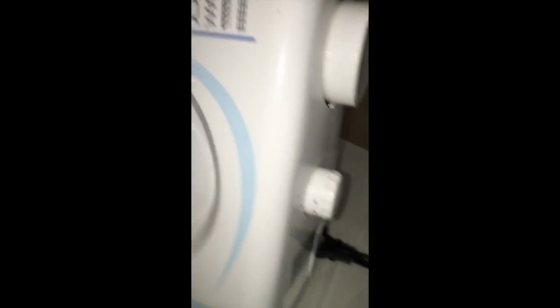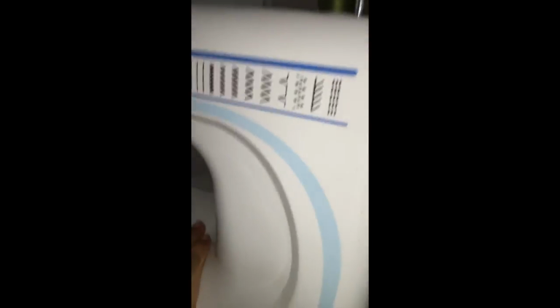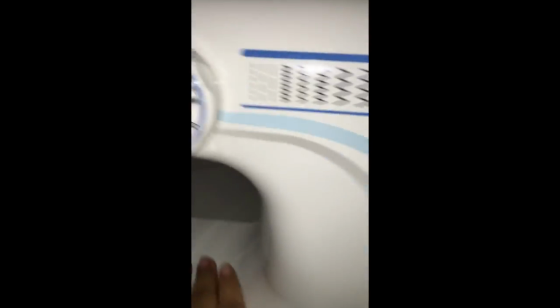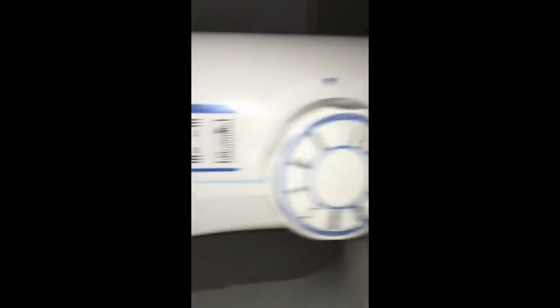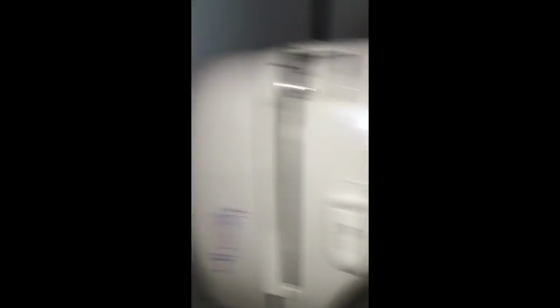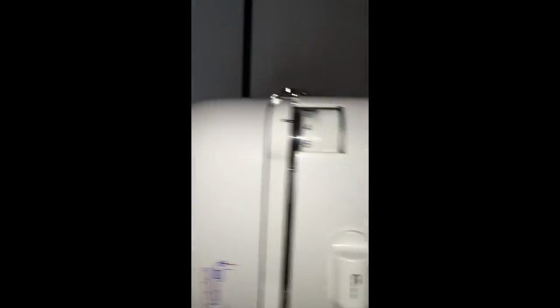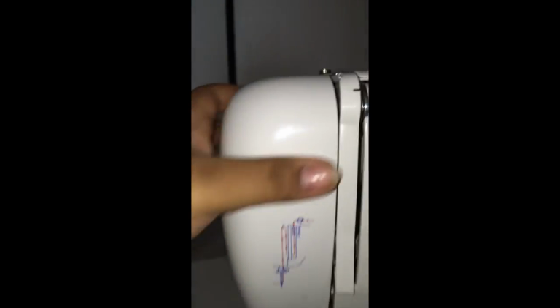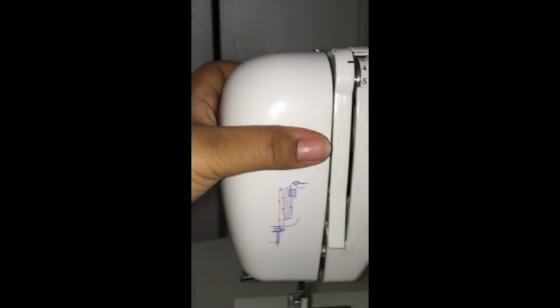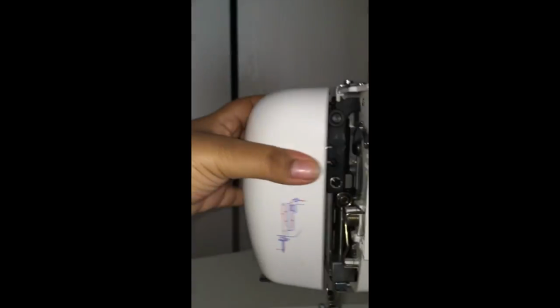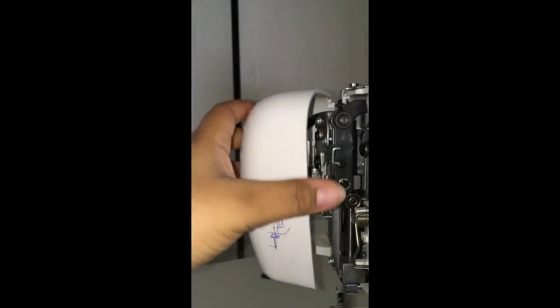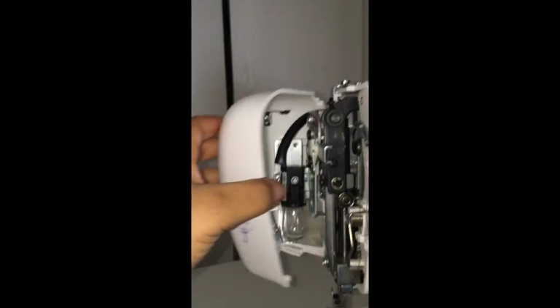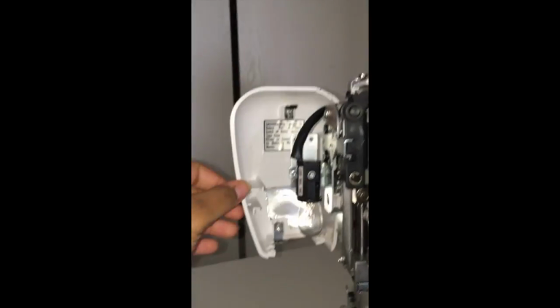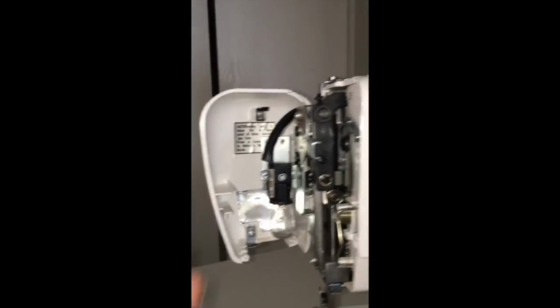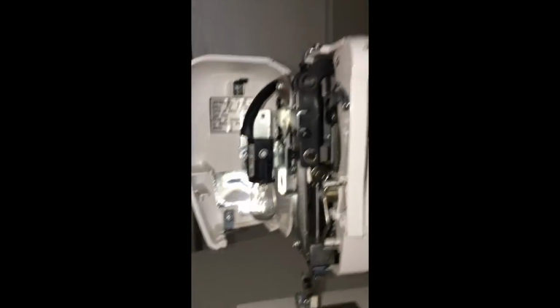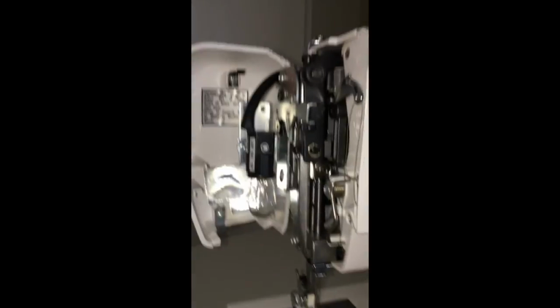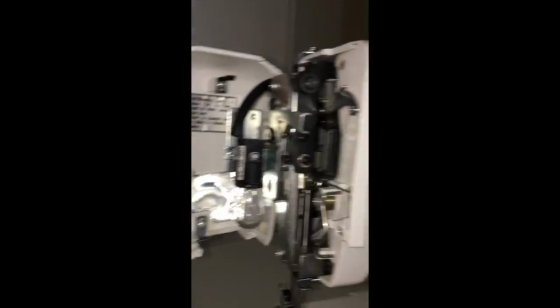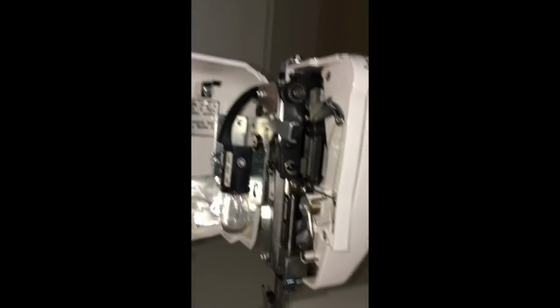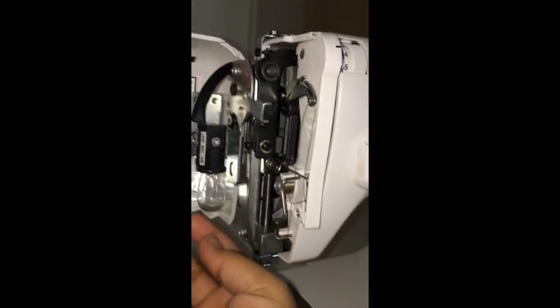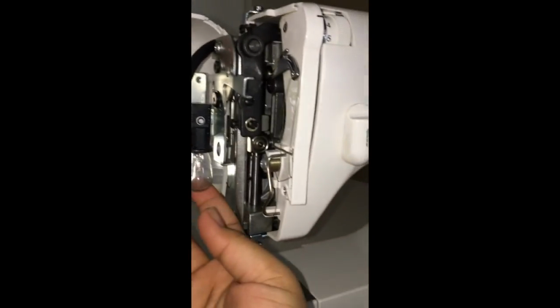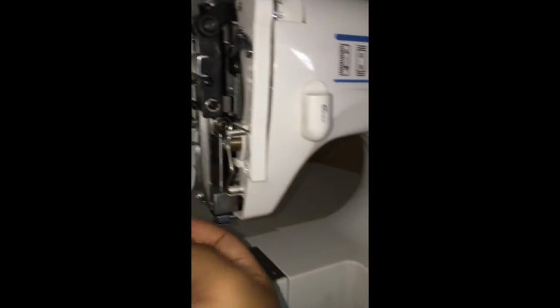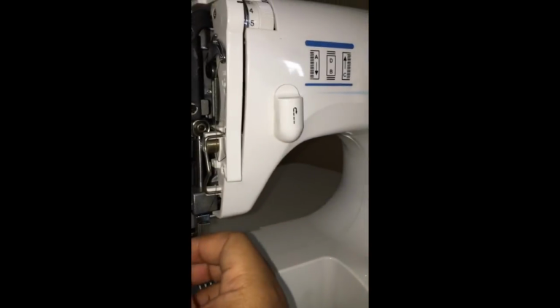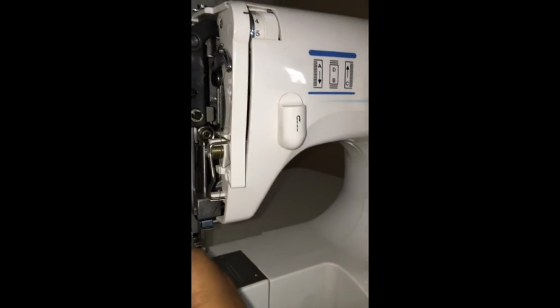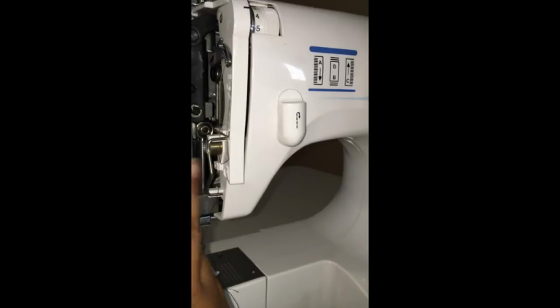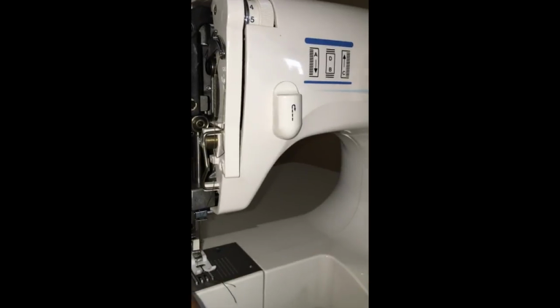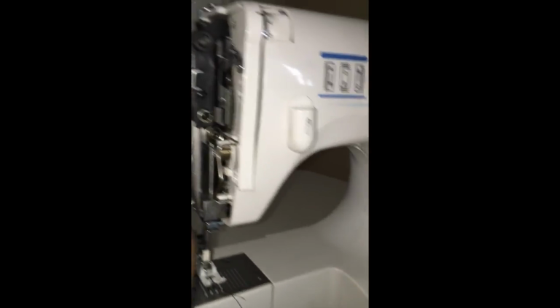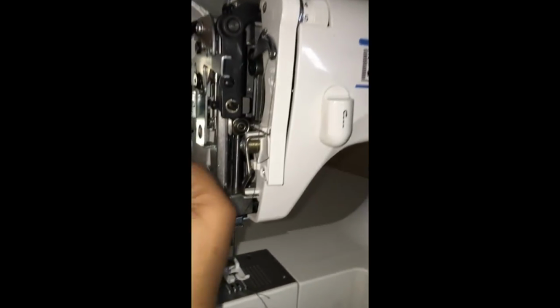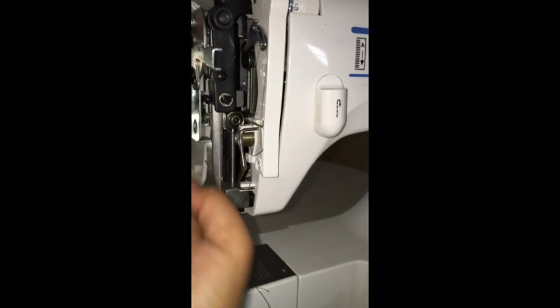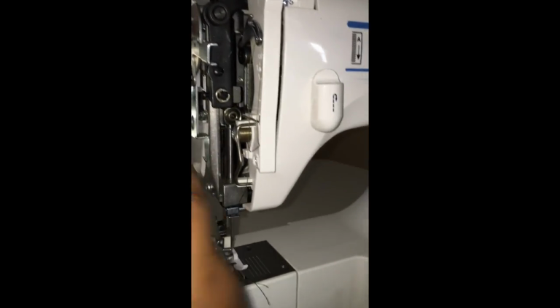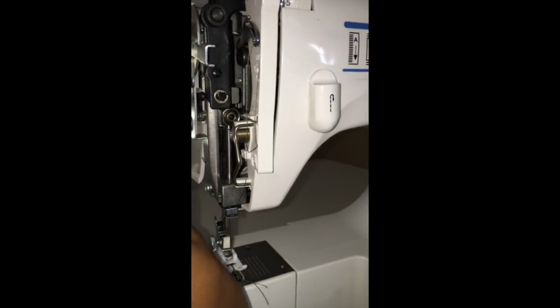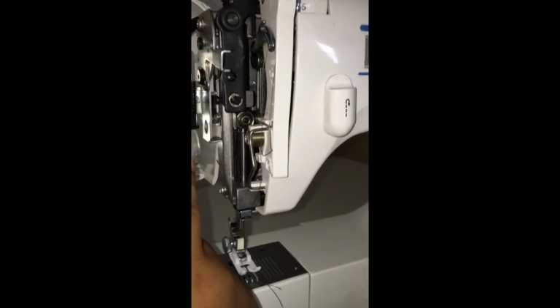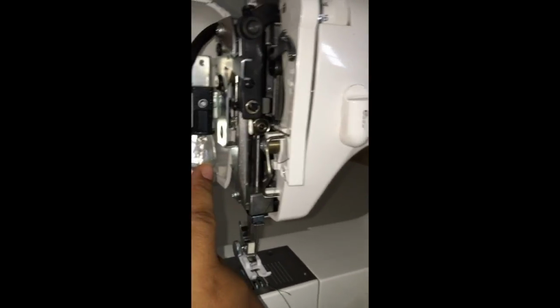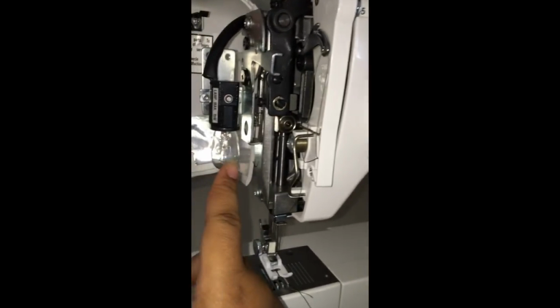I also wanted to show you that this machine opens up right here in the front — the other one does not. This makes it easier for you to clean your machine, oil it, and change your light bulb.